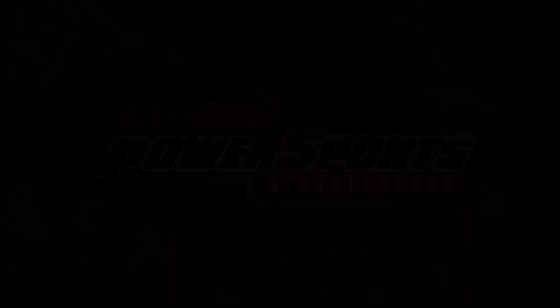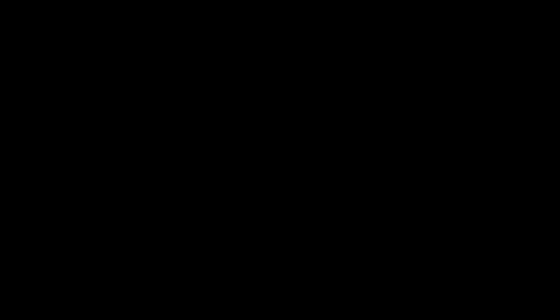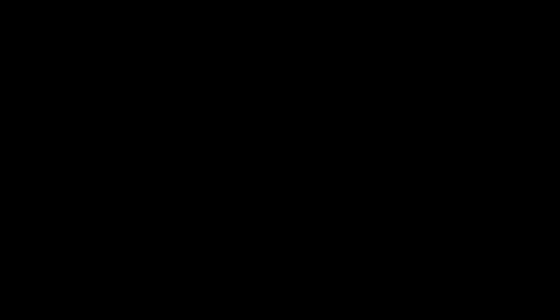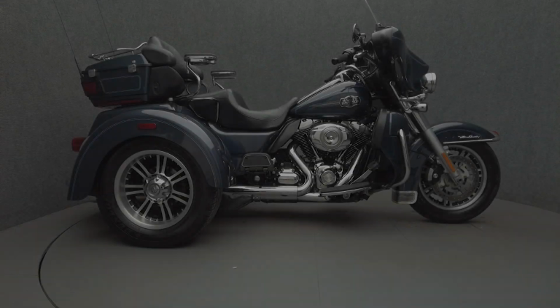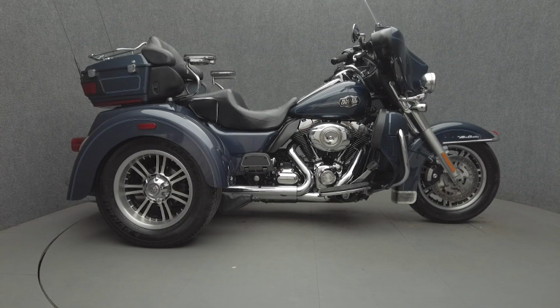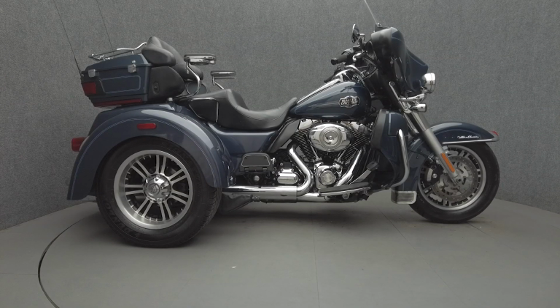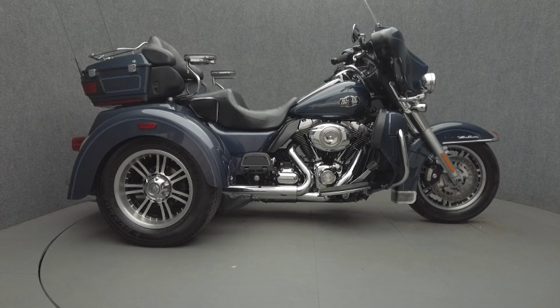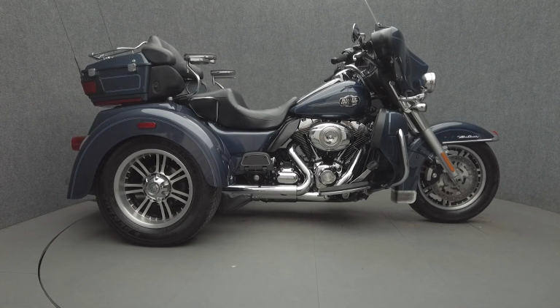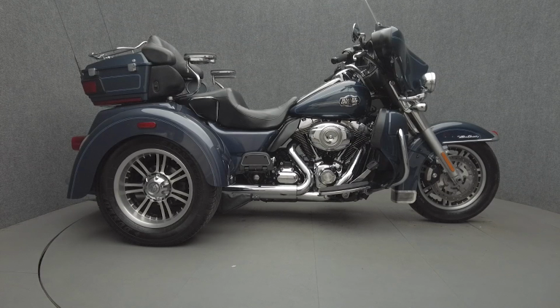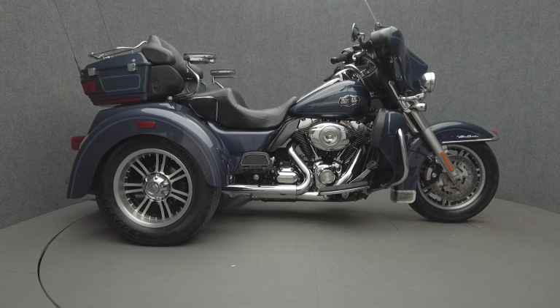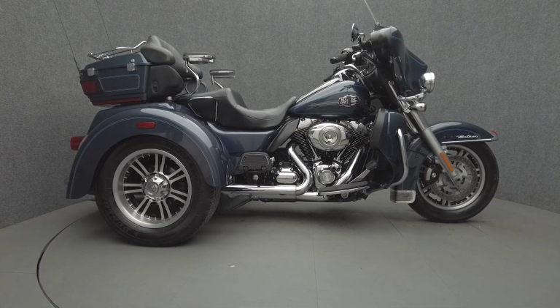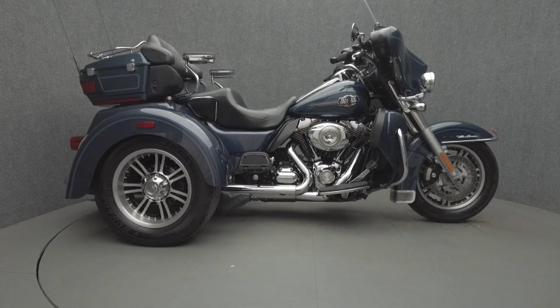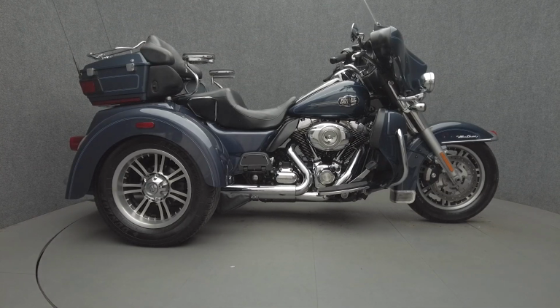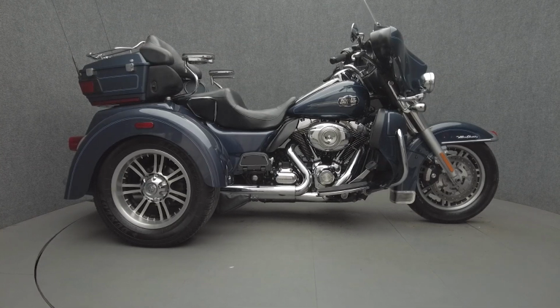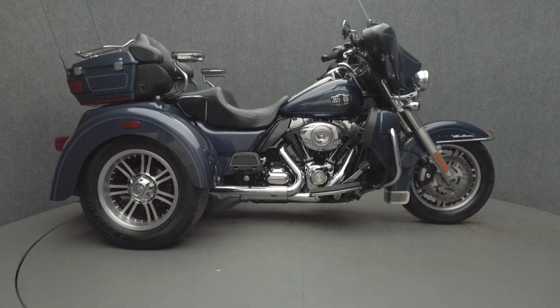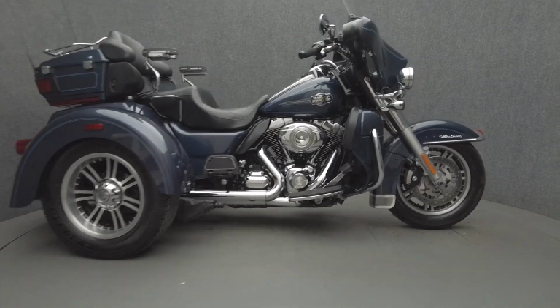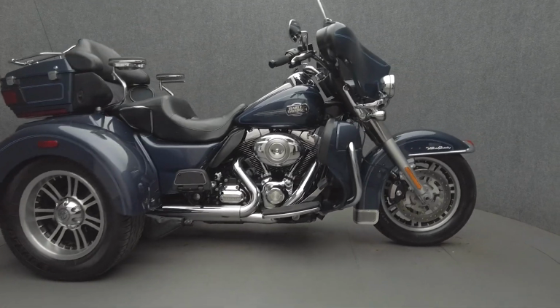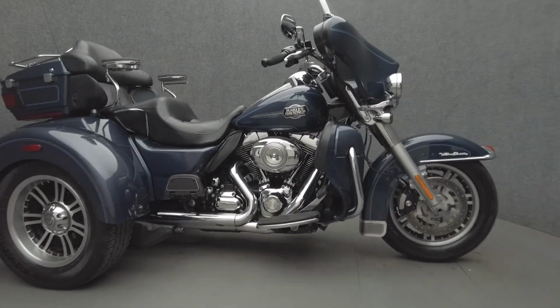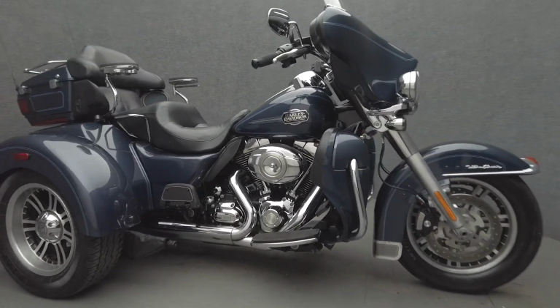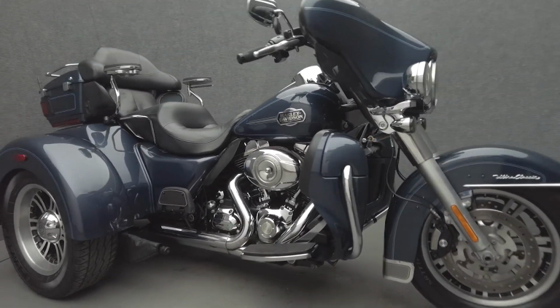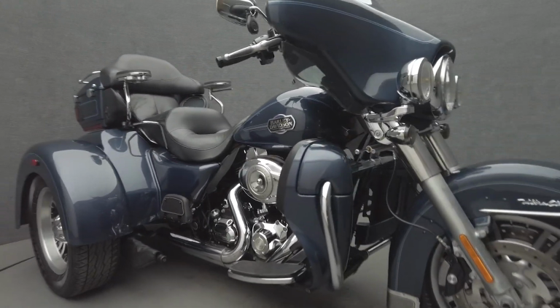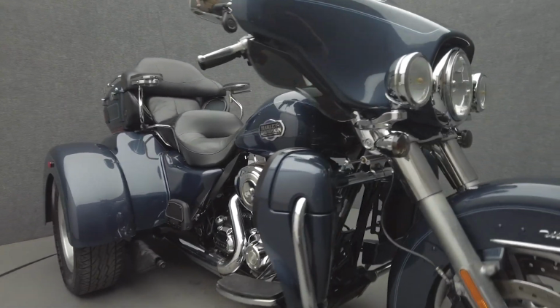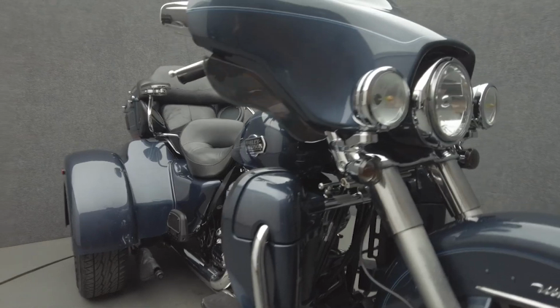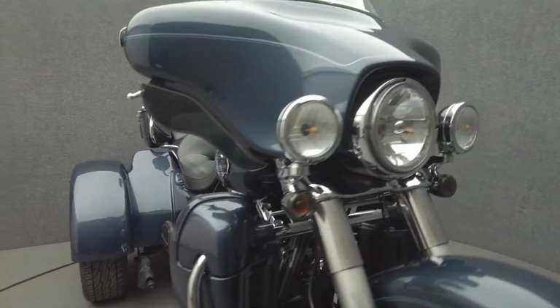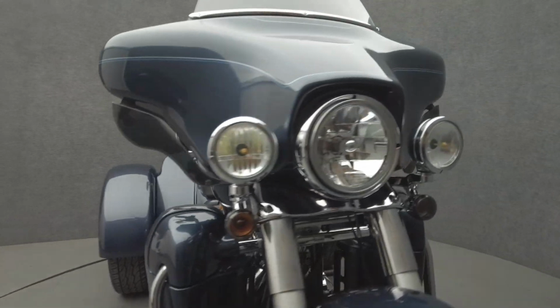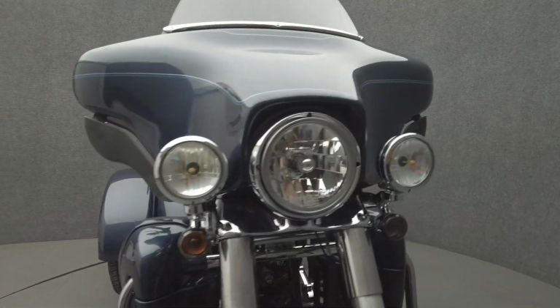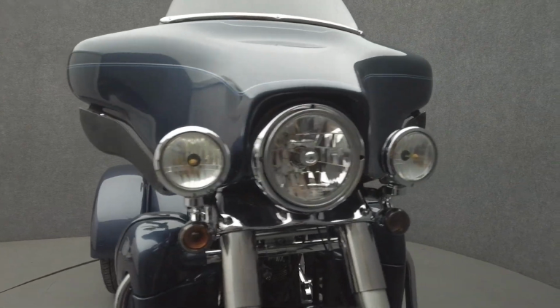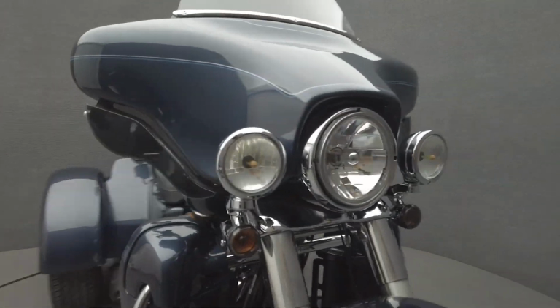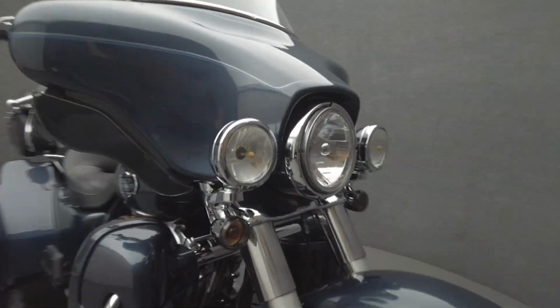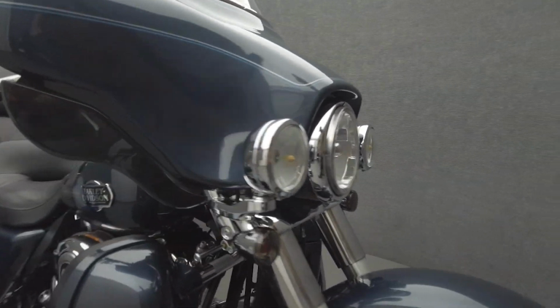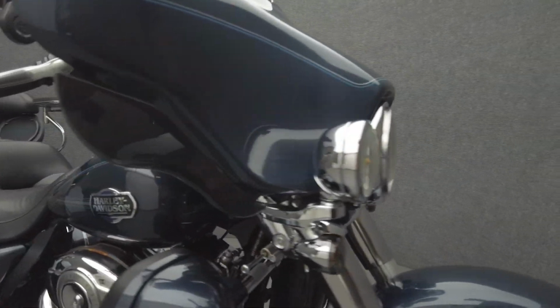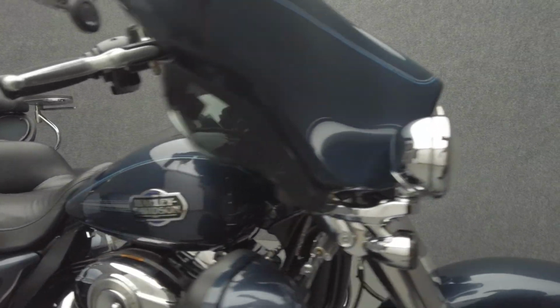Hey everyone, this is Keegan from National Power Sports. This 2009 Harley-Davidson Tri-Glide Ultra Classic with 19,147 miles passes a New Hampshire State inspection and runs well.